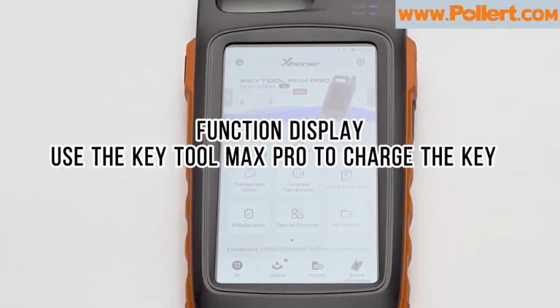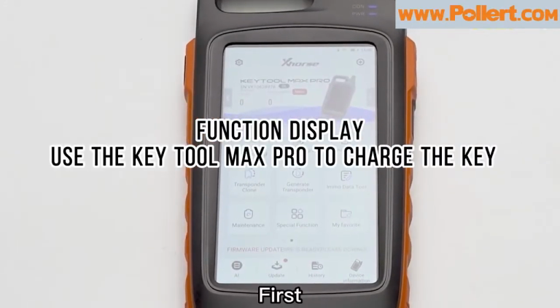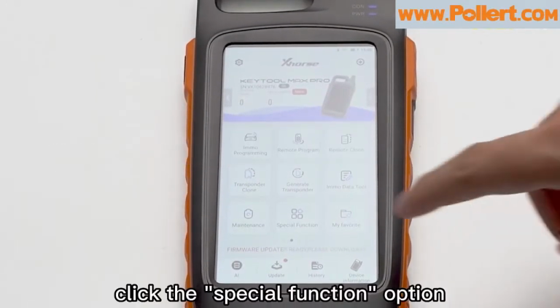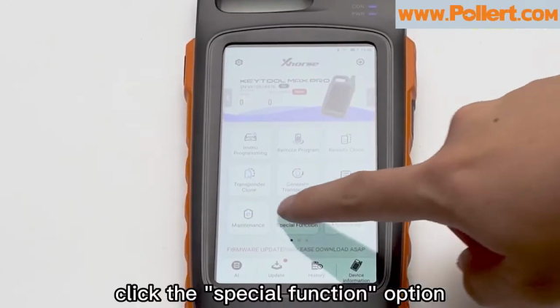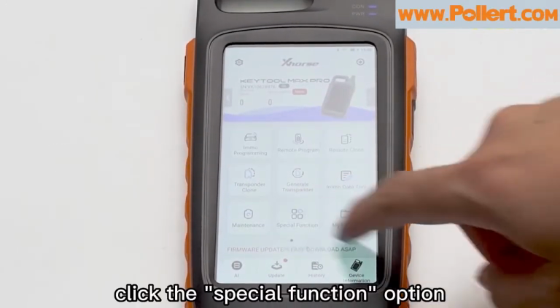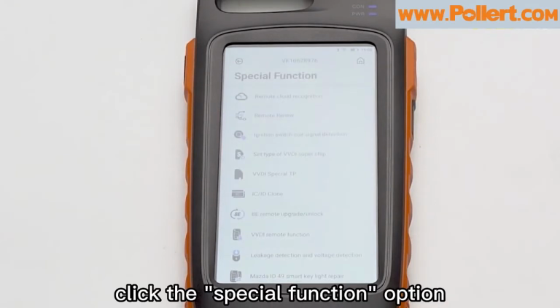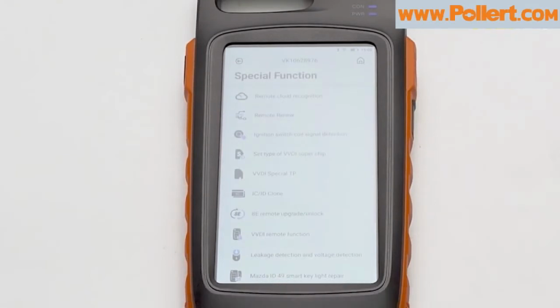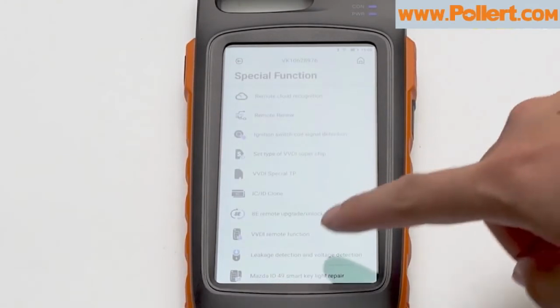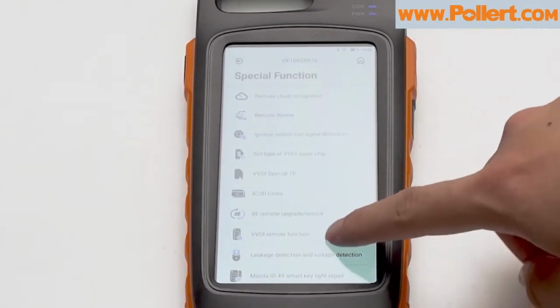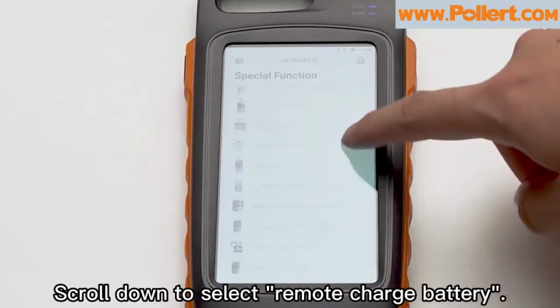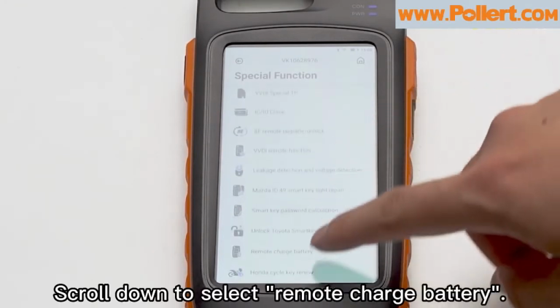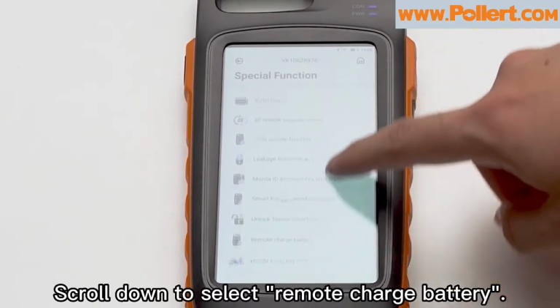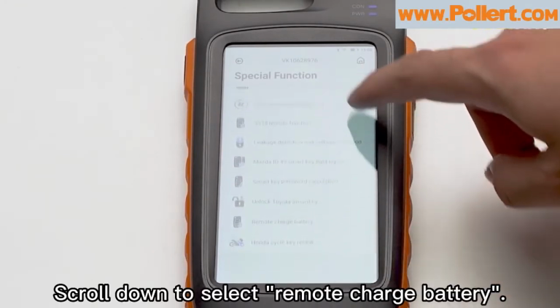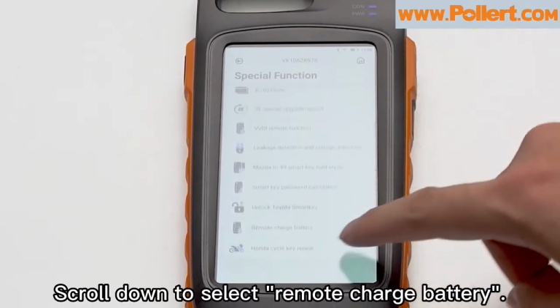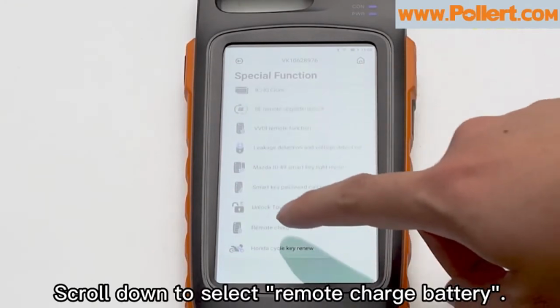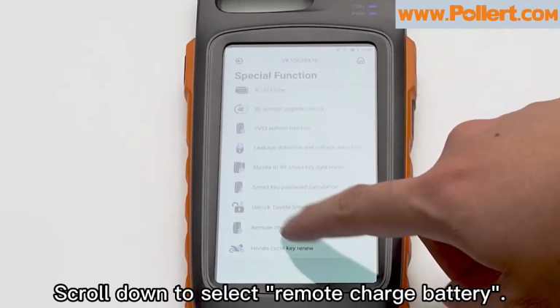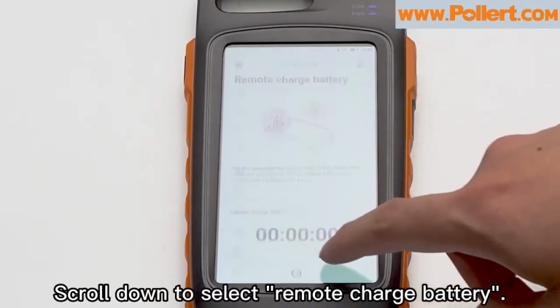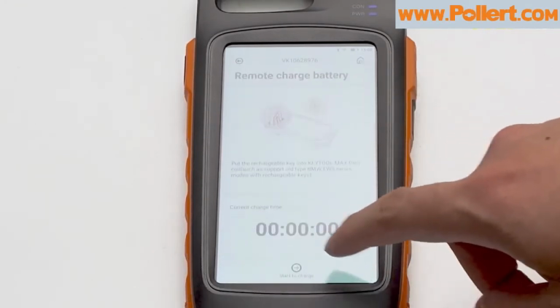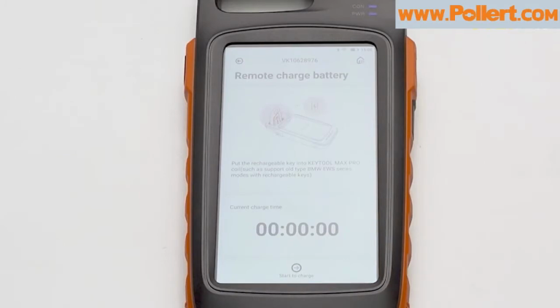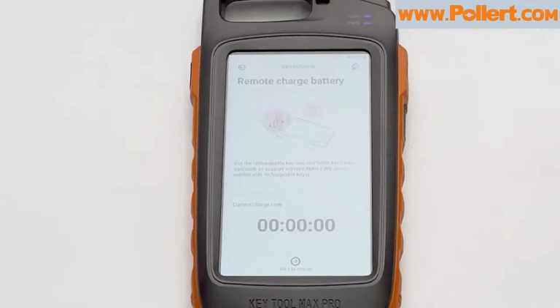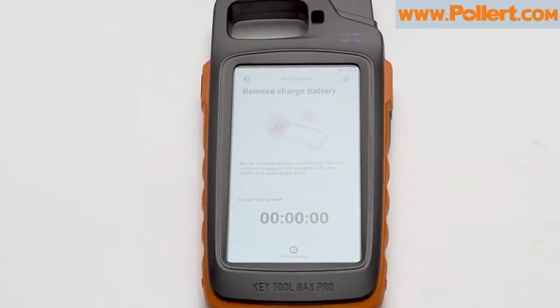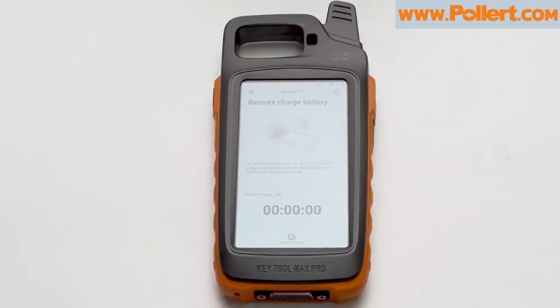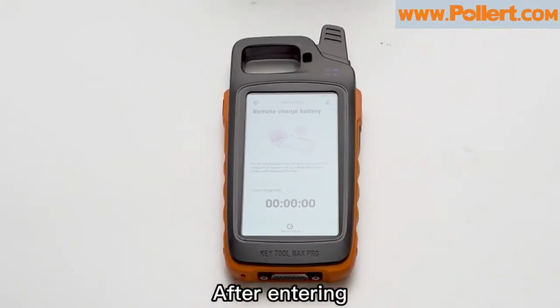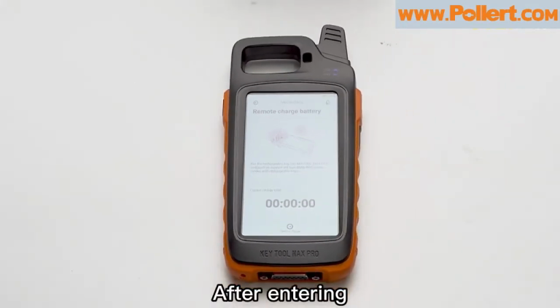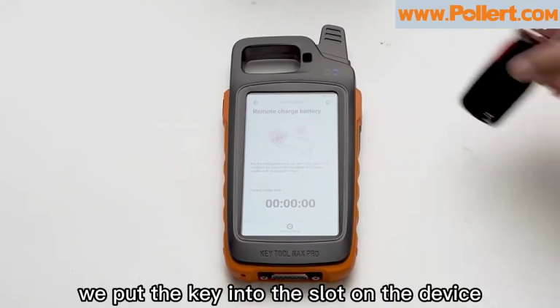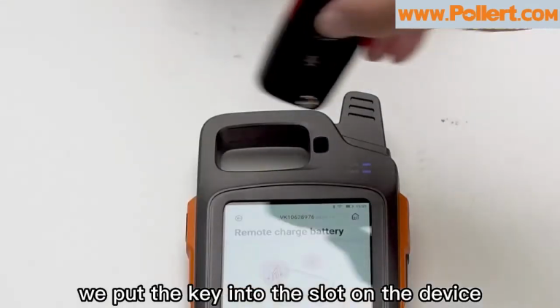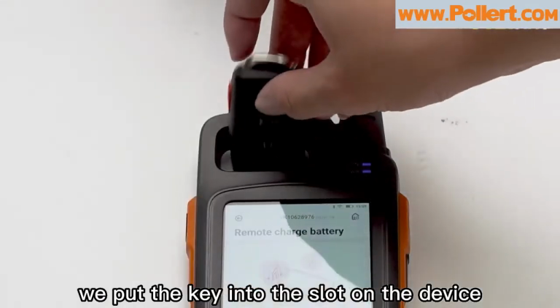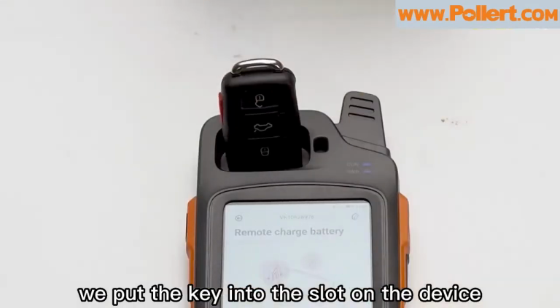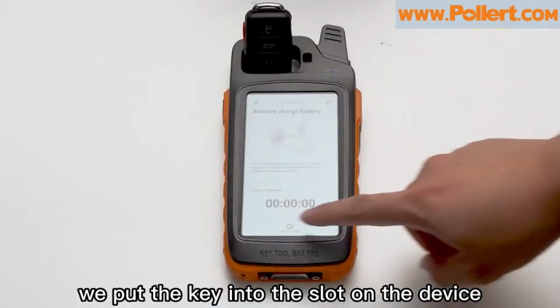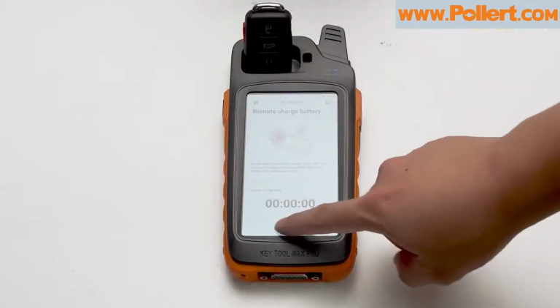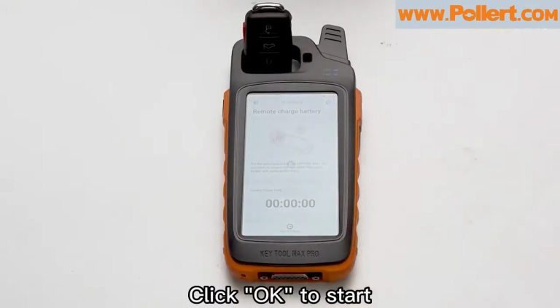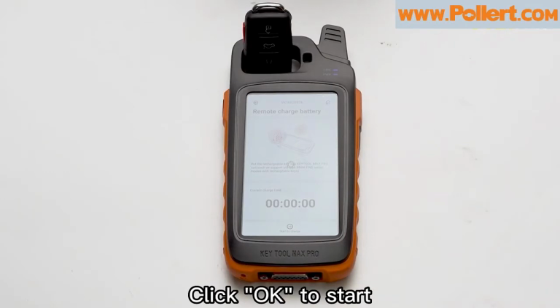First, click the special function option. Scroll down to select remote charge battery. After entering, we put the key into the slot on the device. Click OK to start.